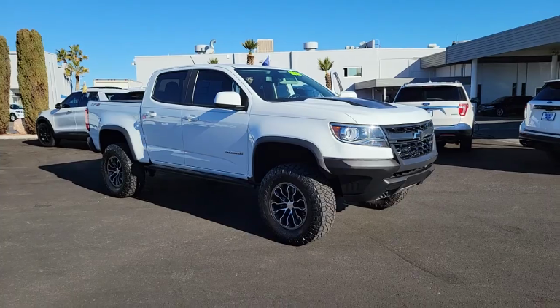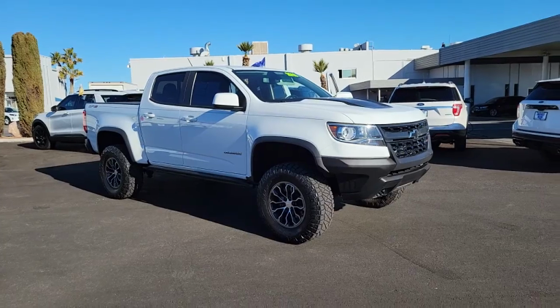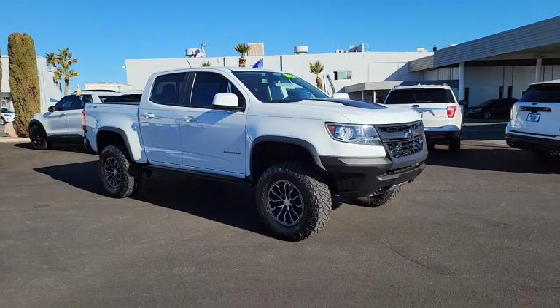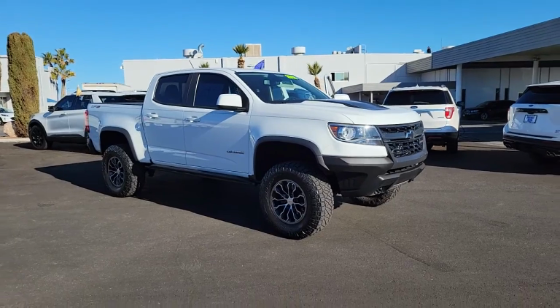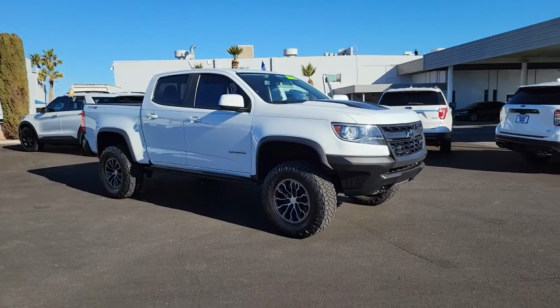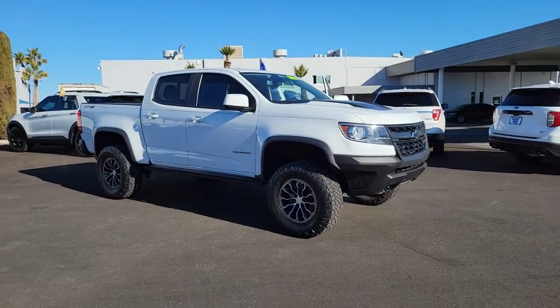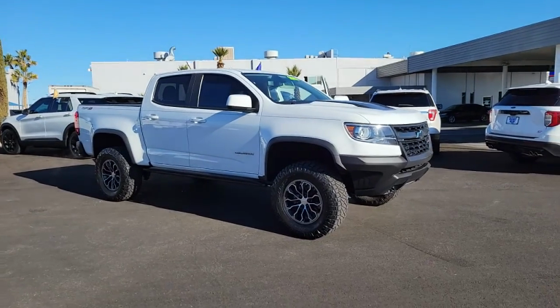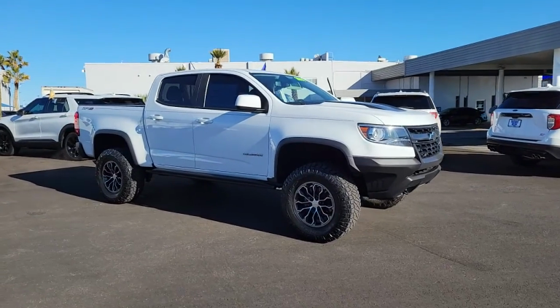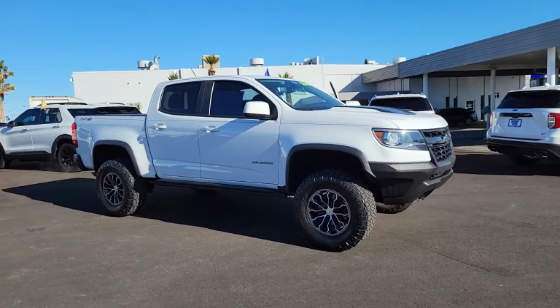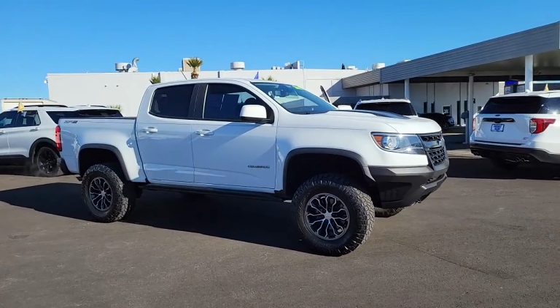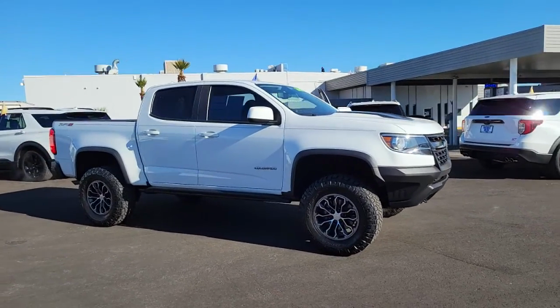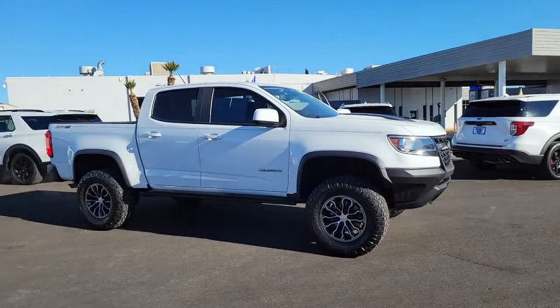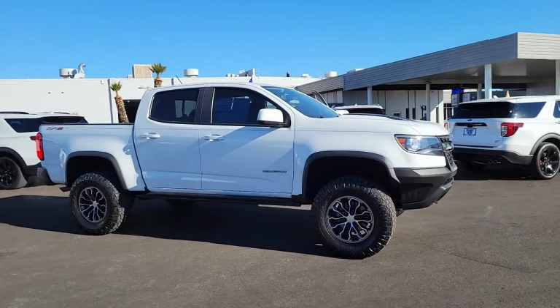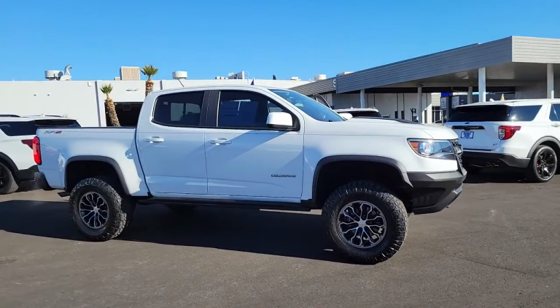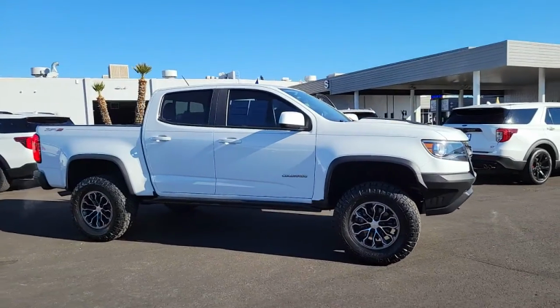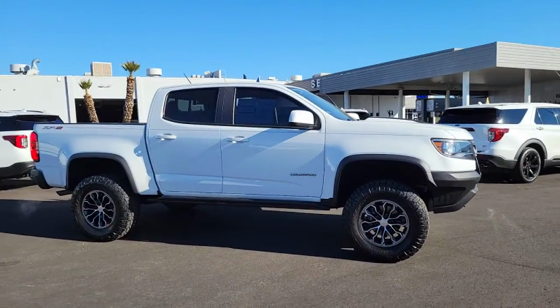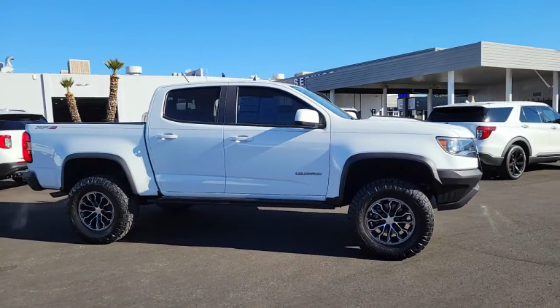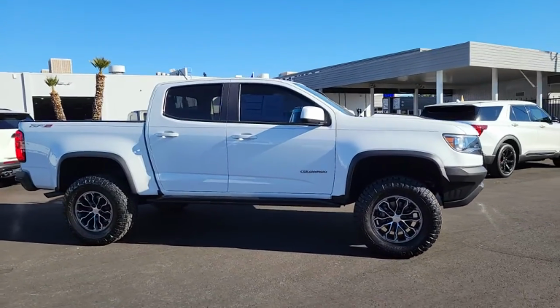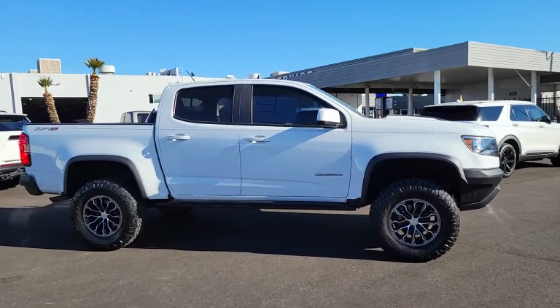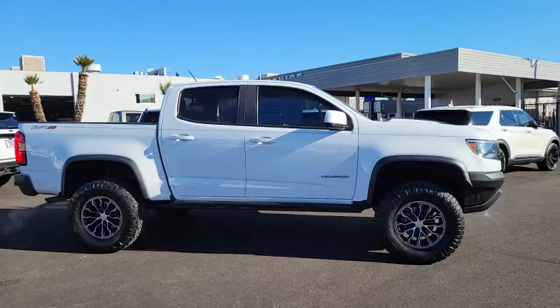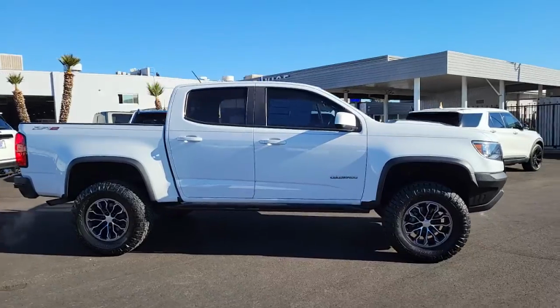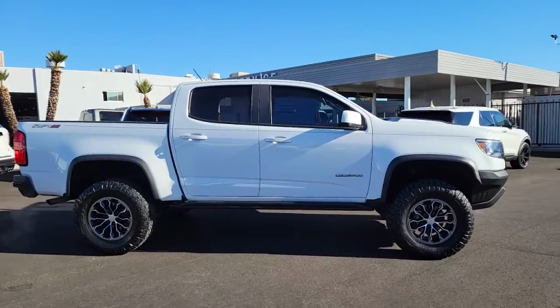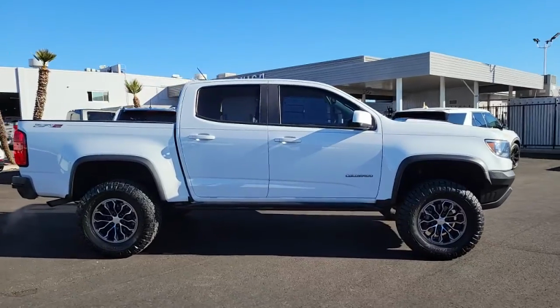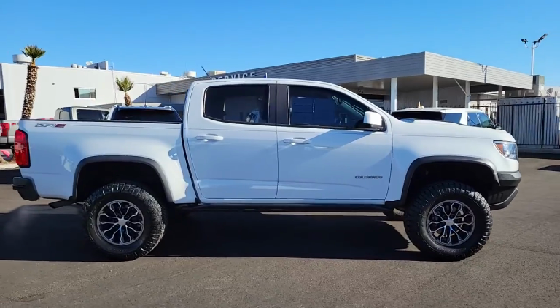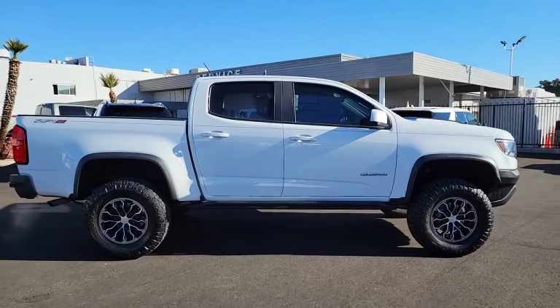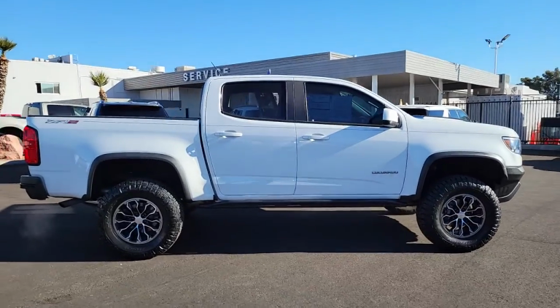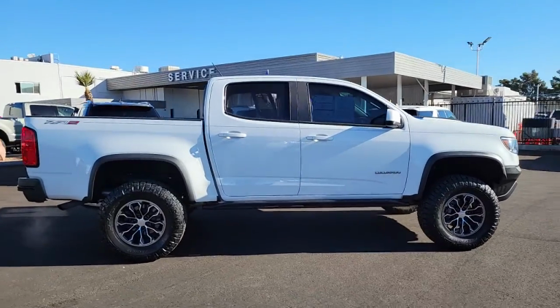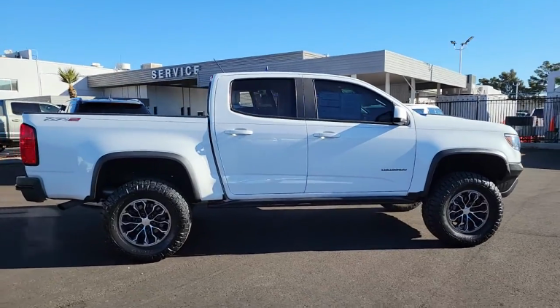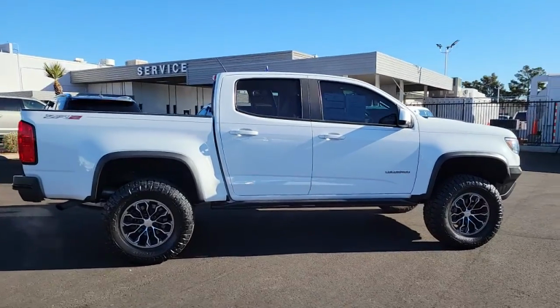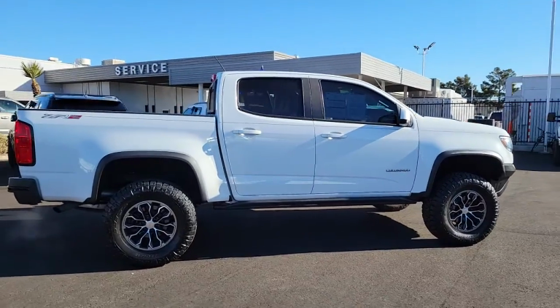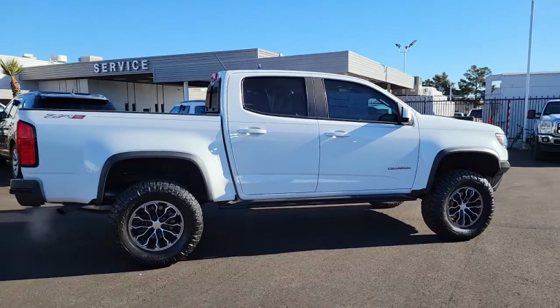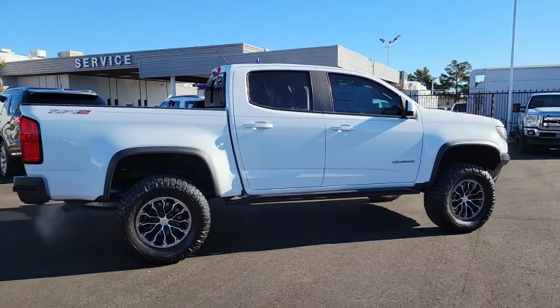Check out this 2018 Chevrolet Colorado. This vehicle still has fewer than 60,000 miles on the clock, so it won't last long.